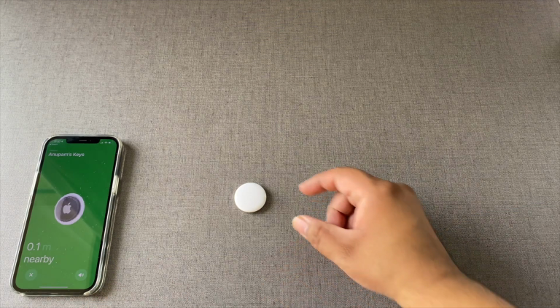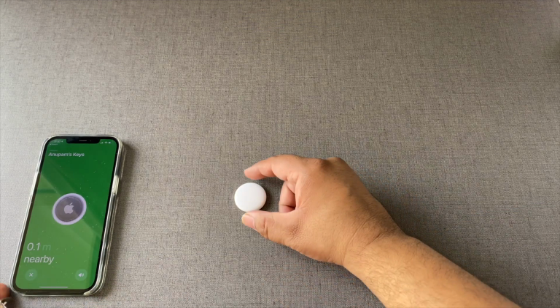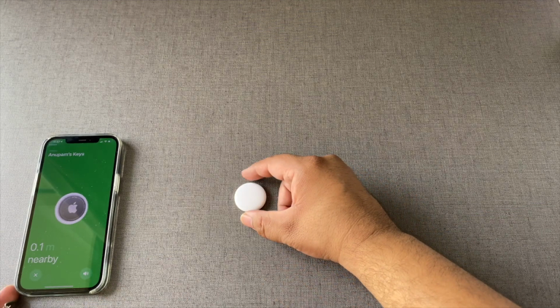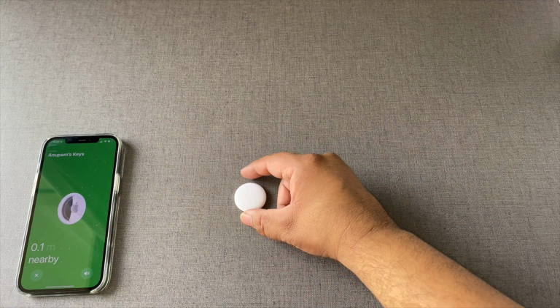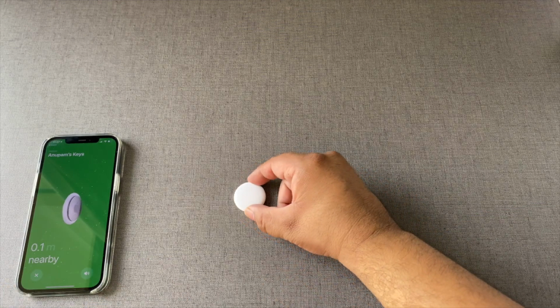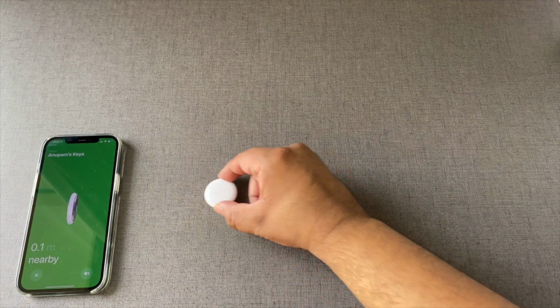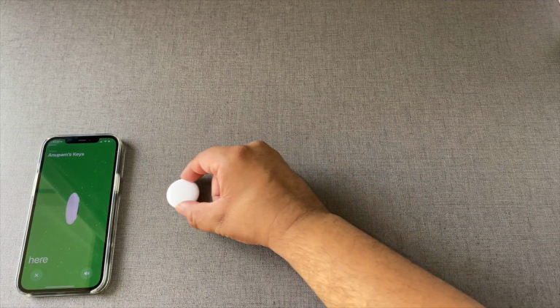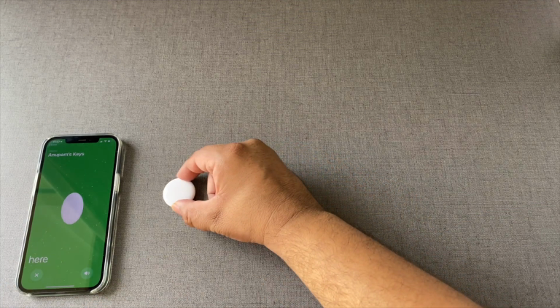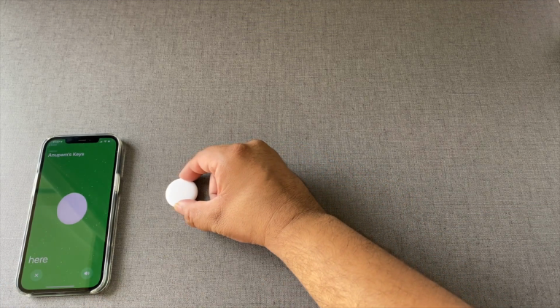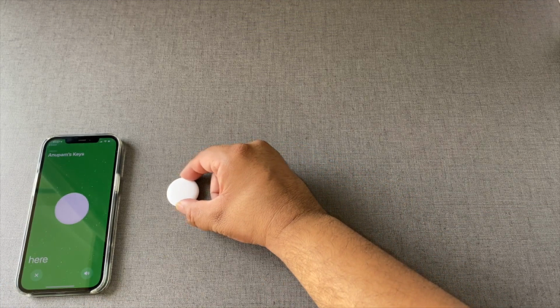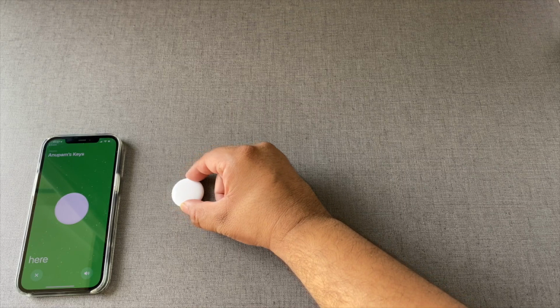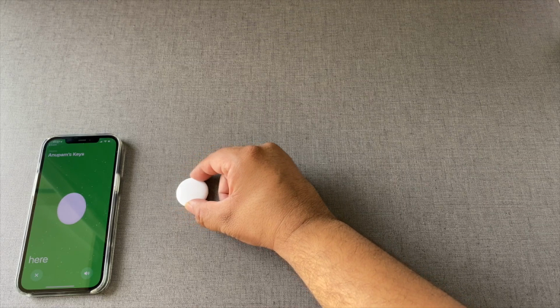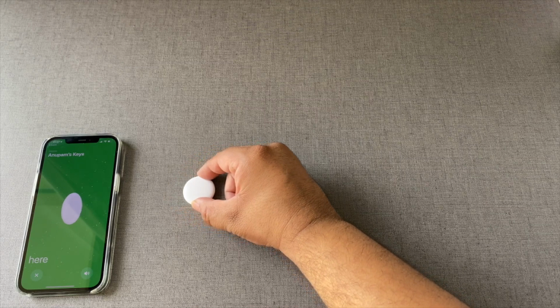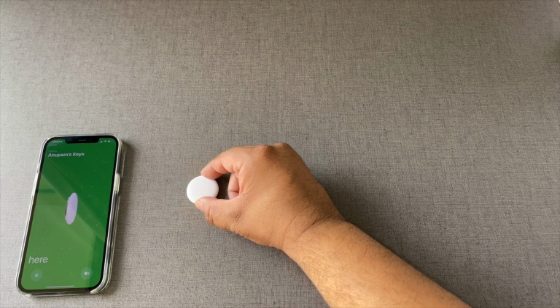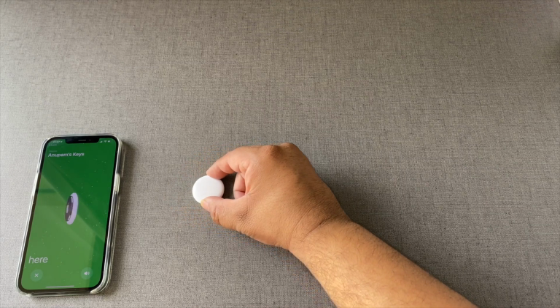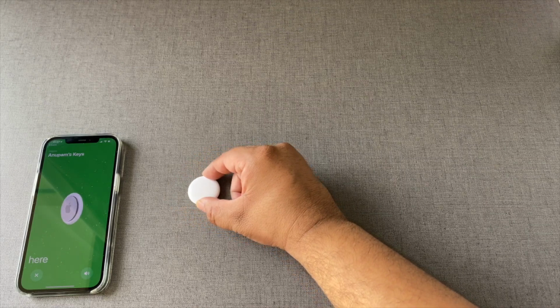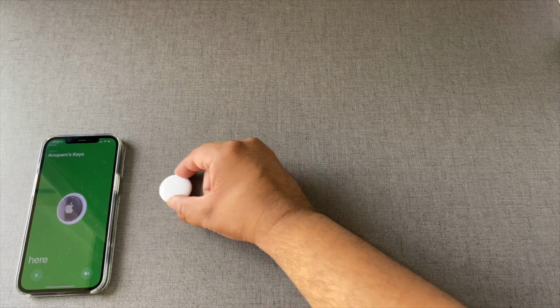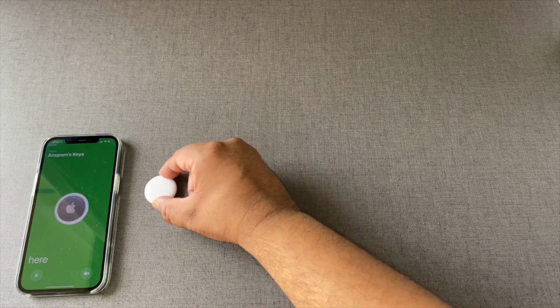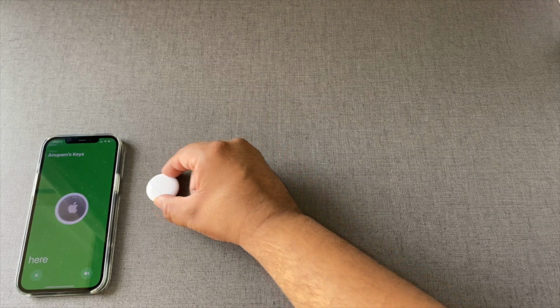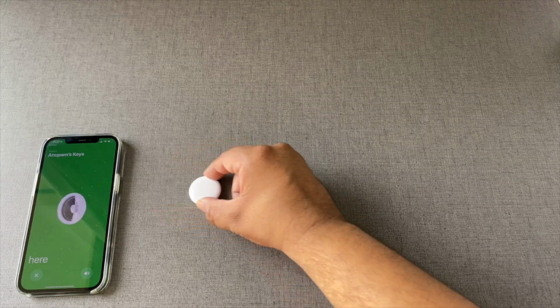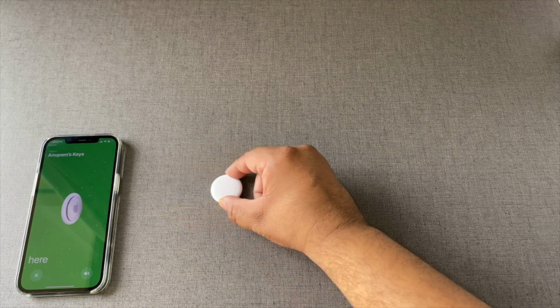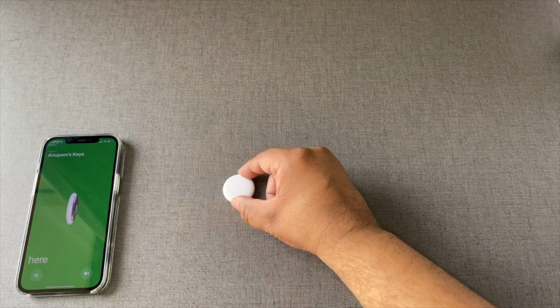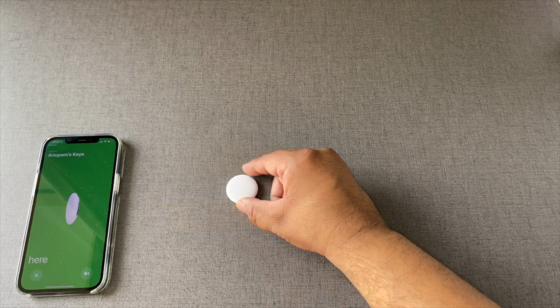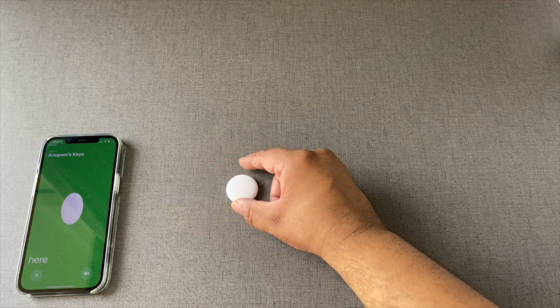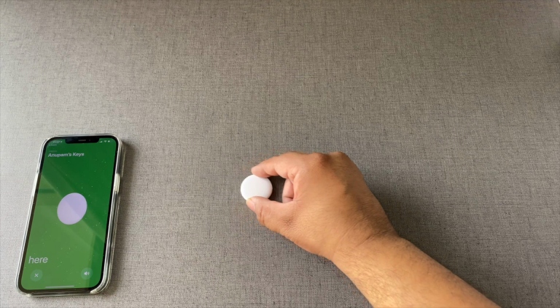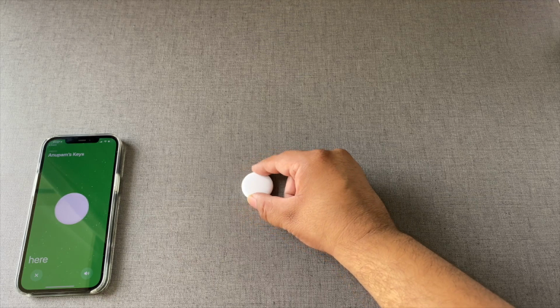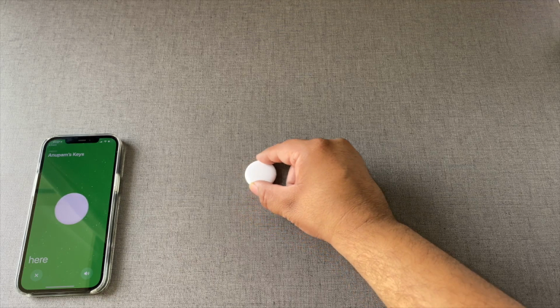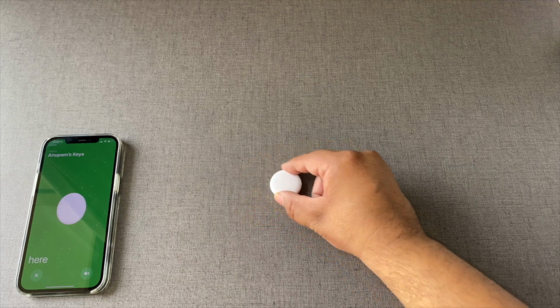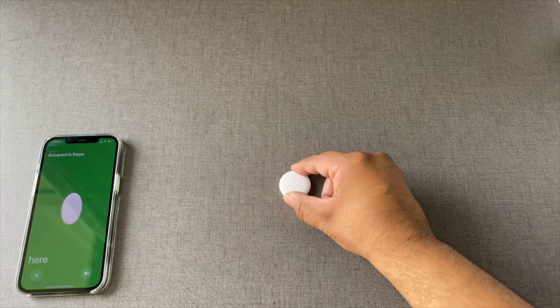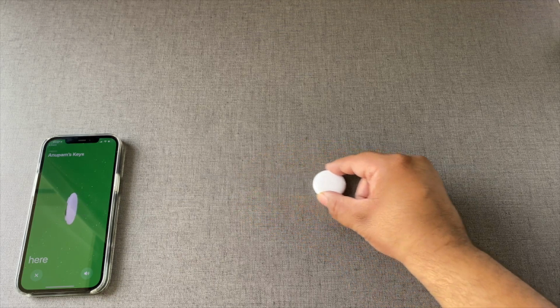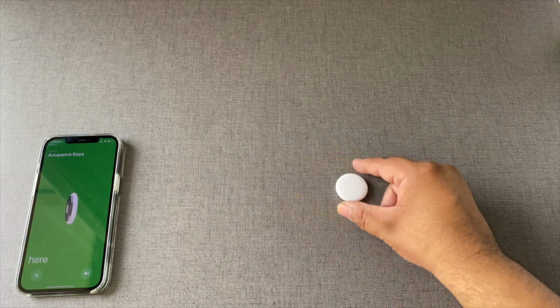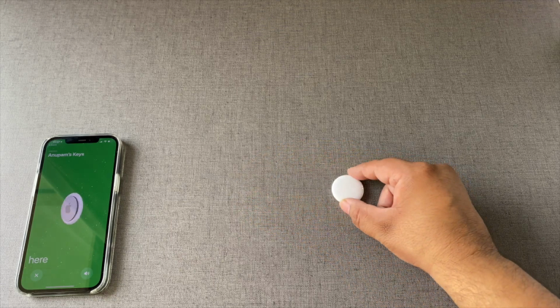Let's take it even closer. So the moment you get within about 10 centimeters, it says it's right here.